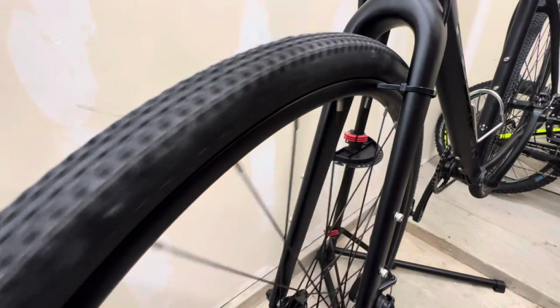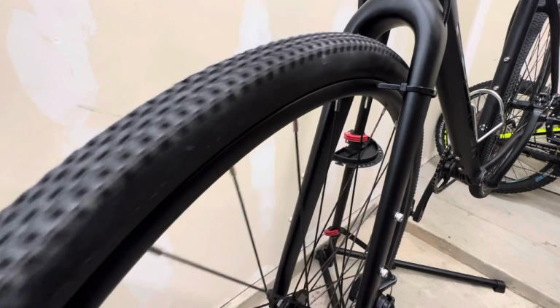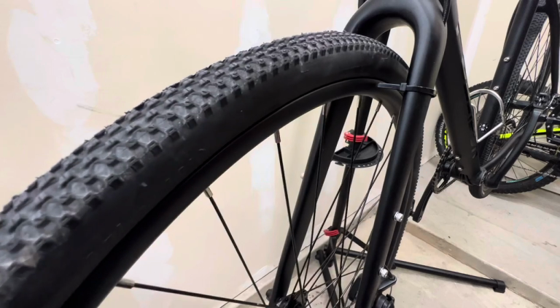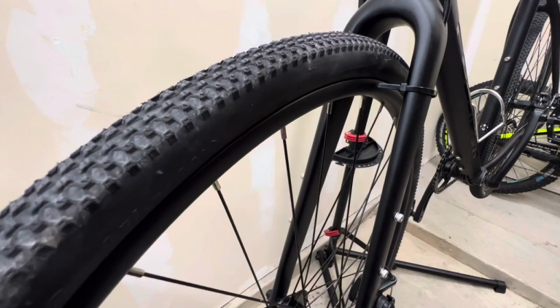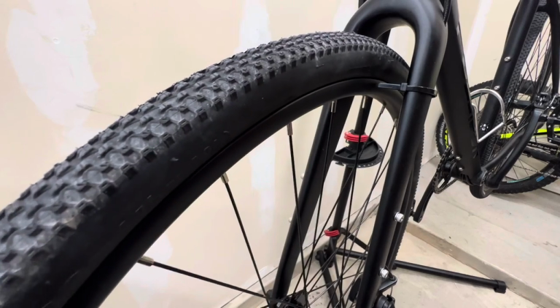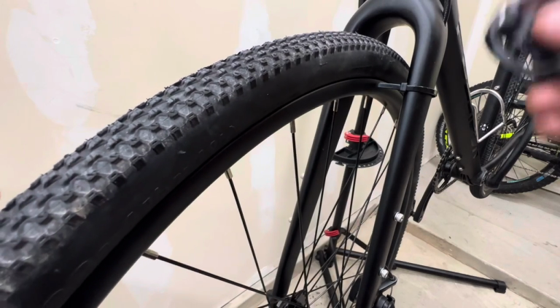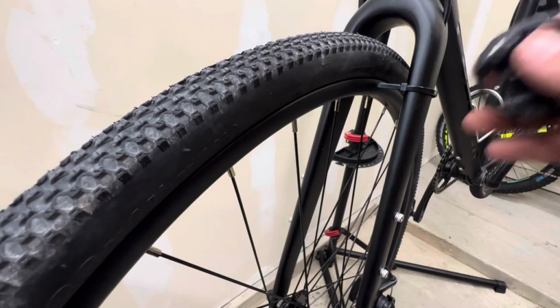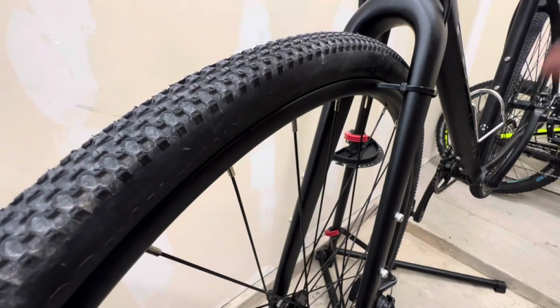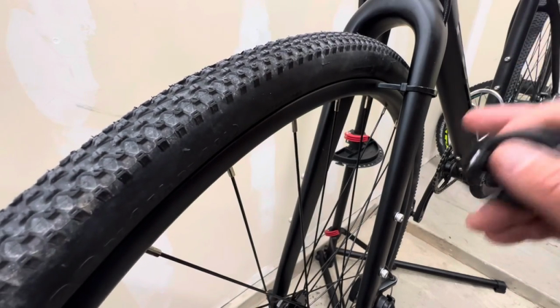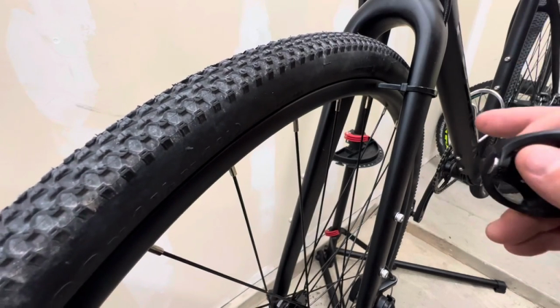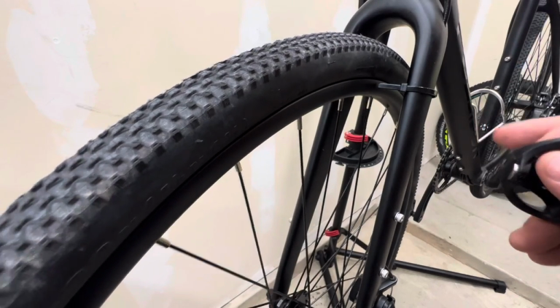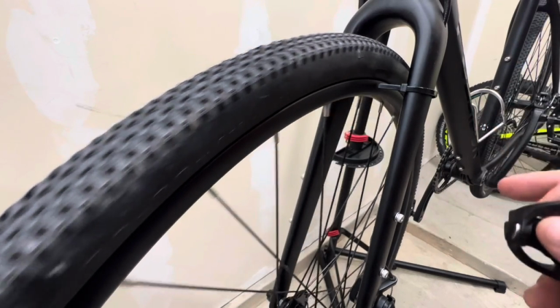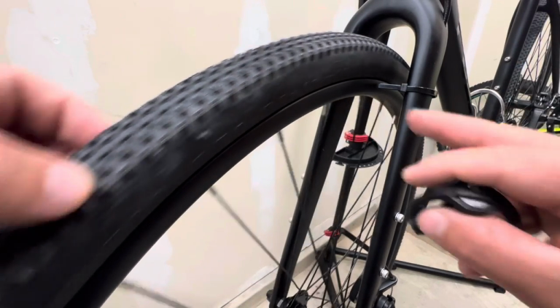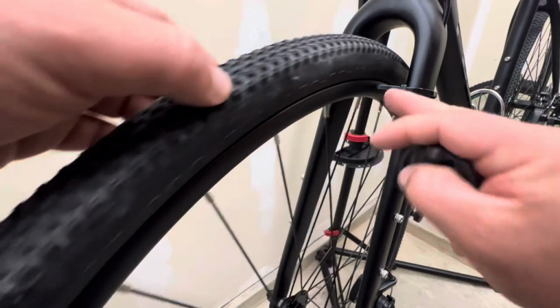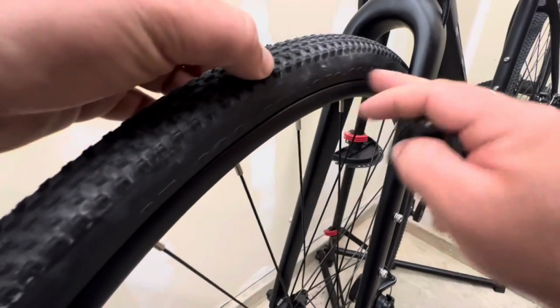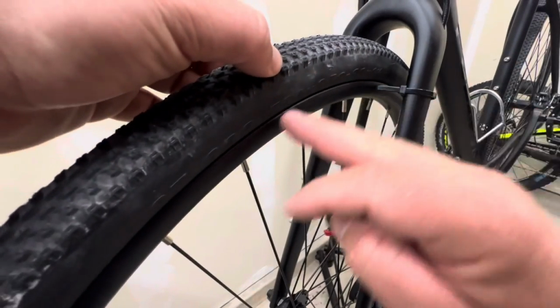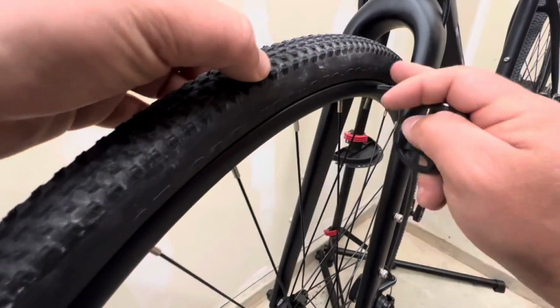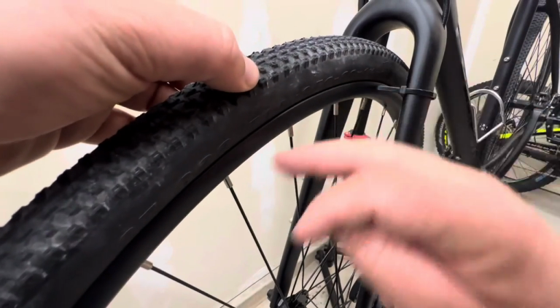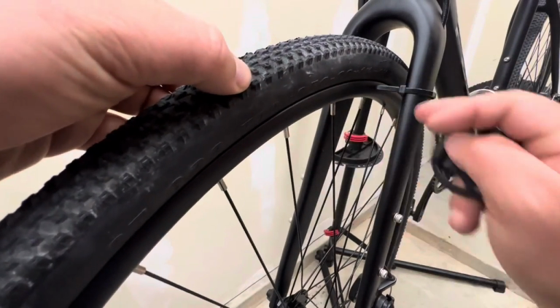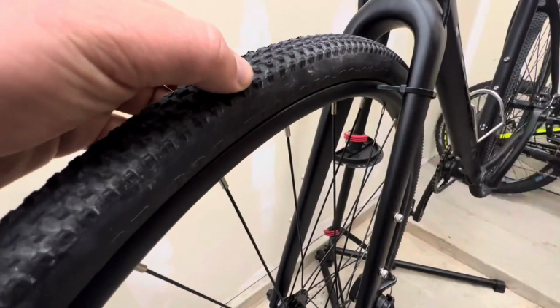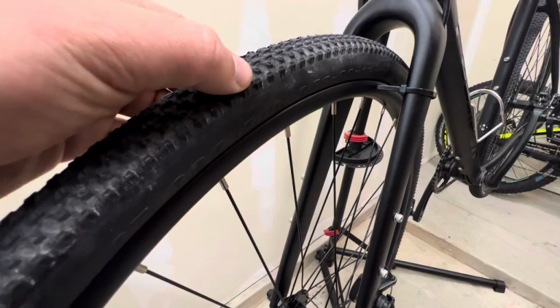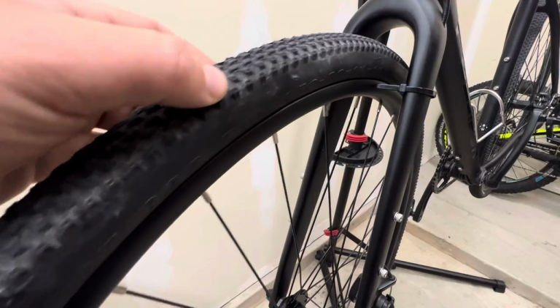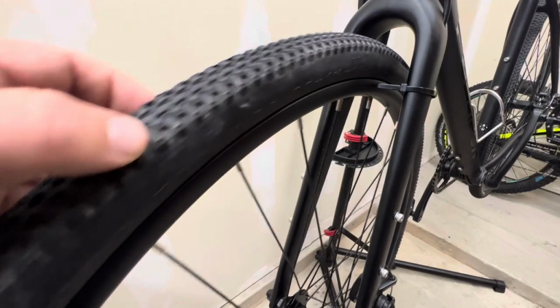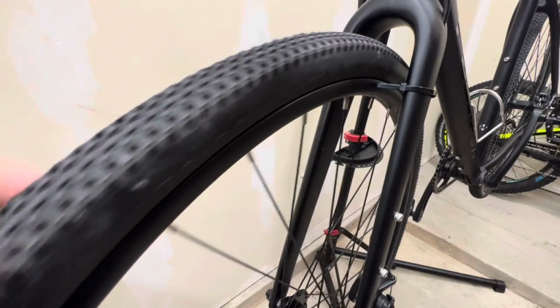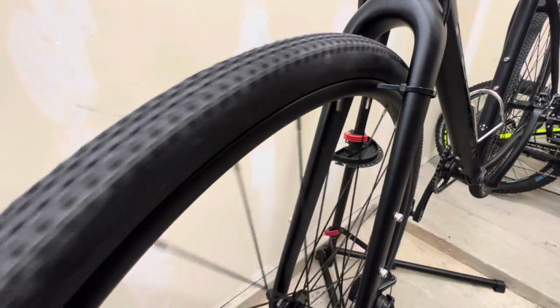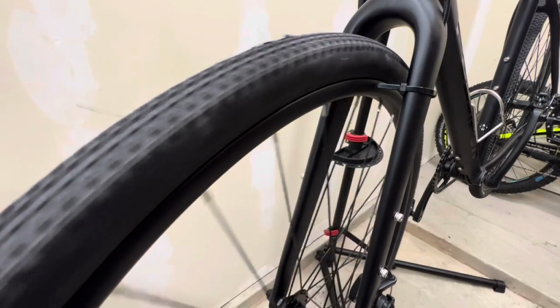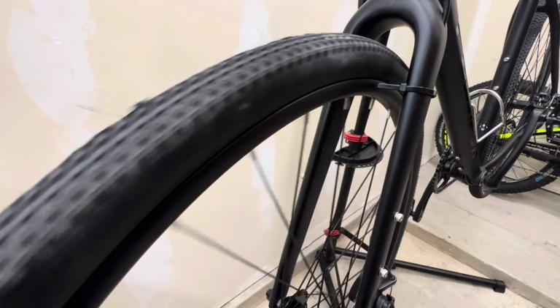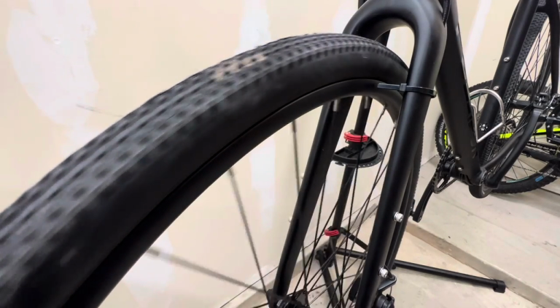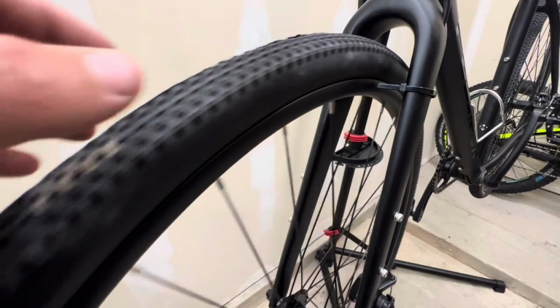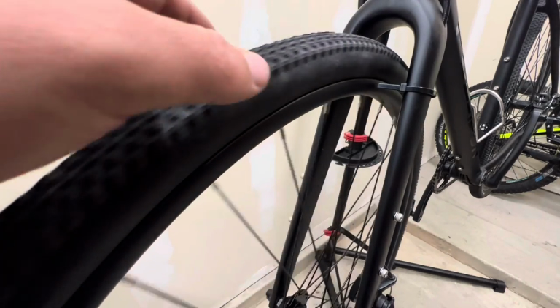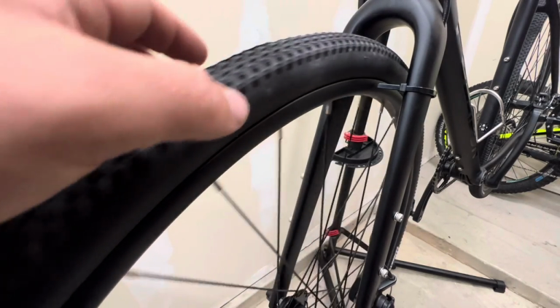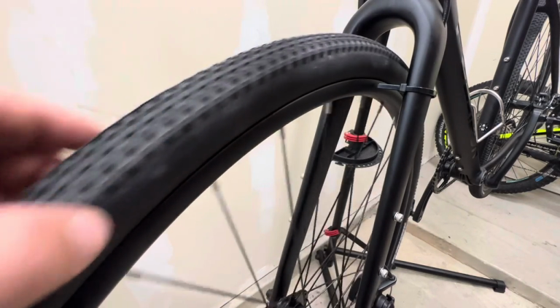By just loosening two of those spokes in the middle of where it was rubbing, that eliminated the wheel rub.